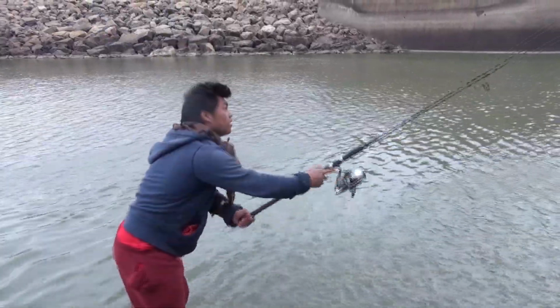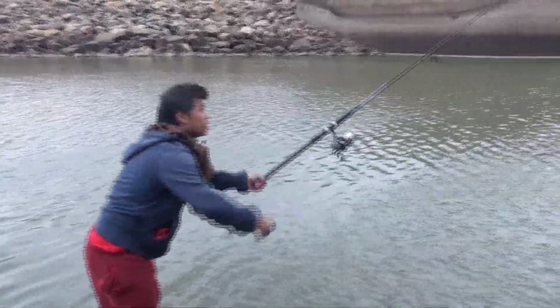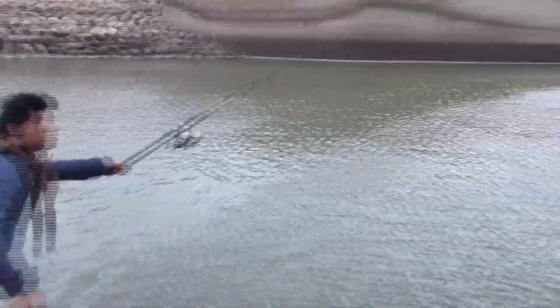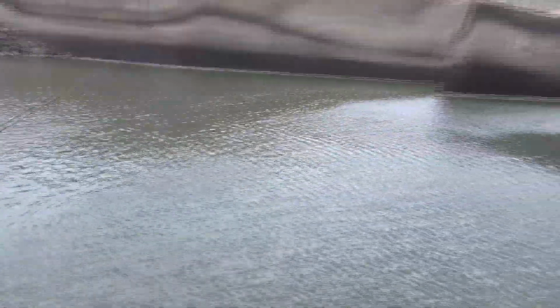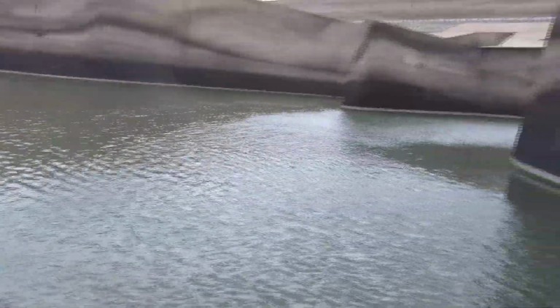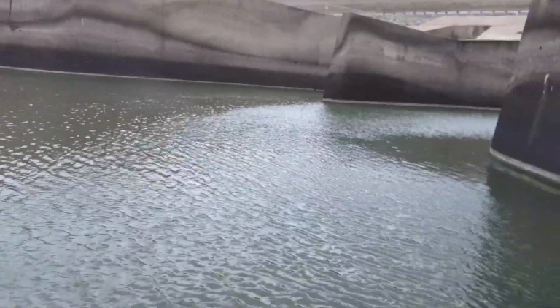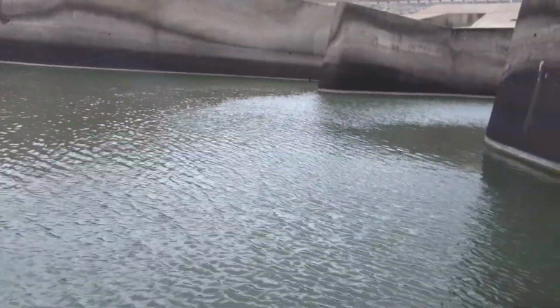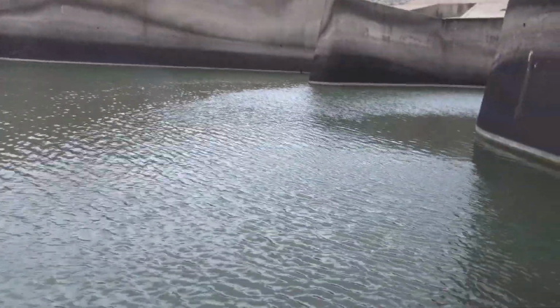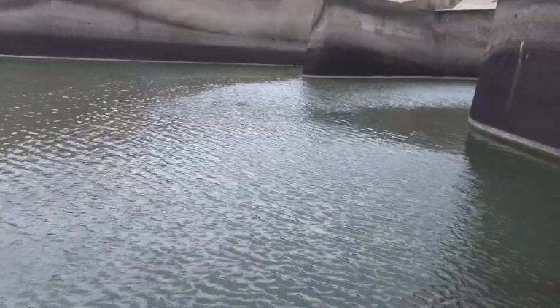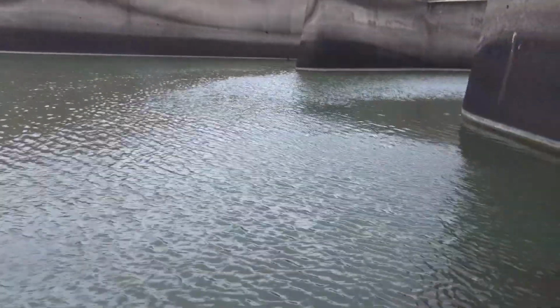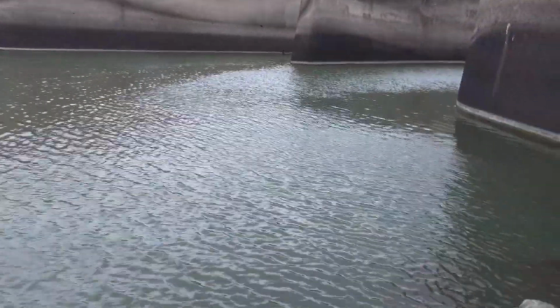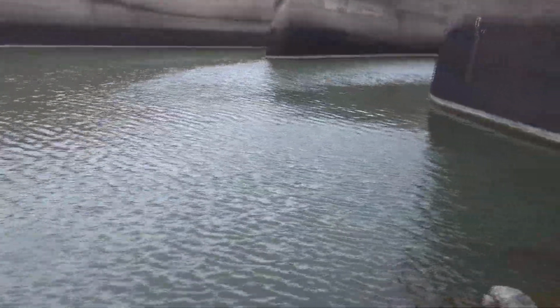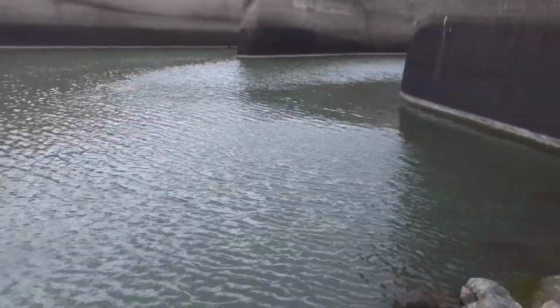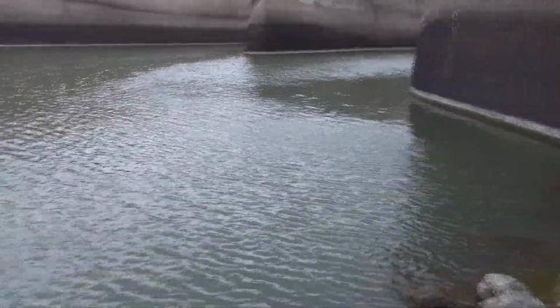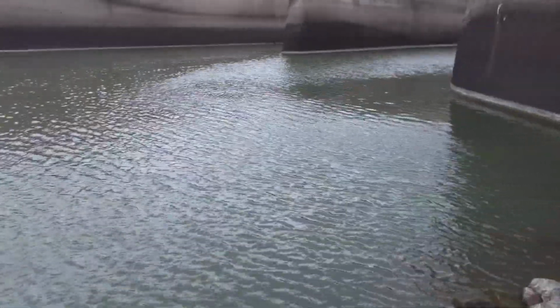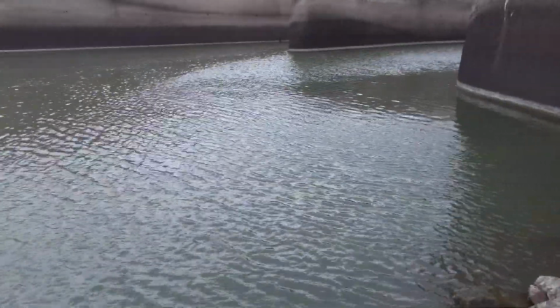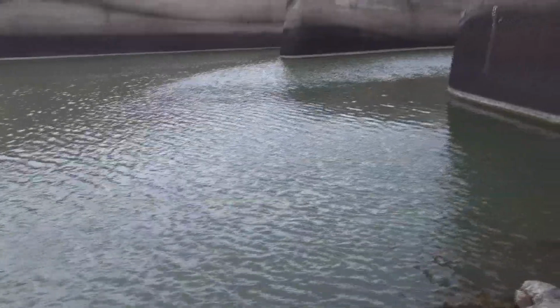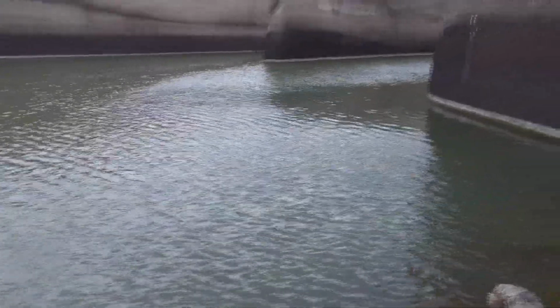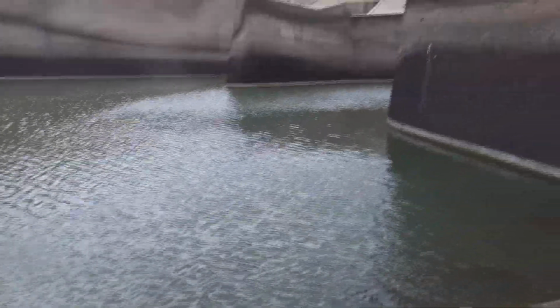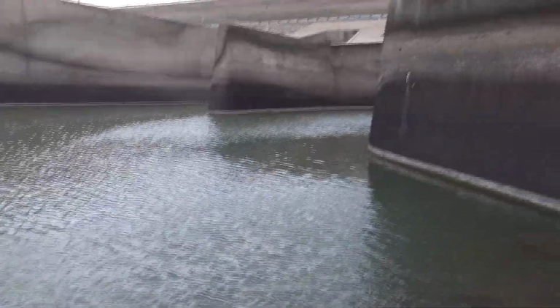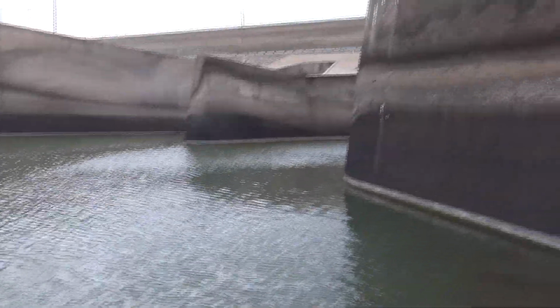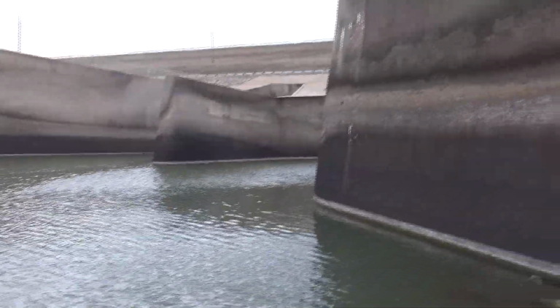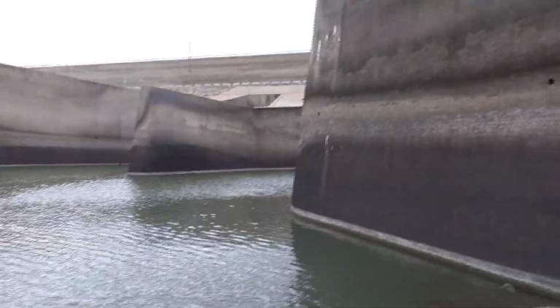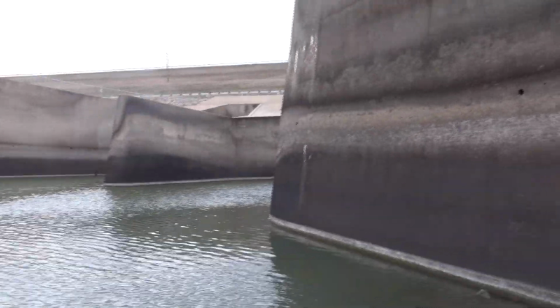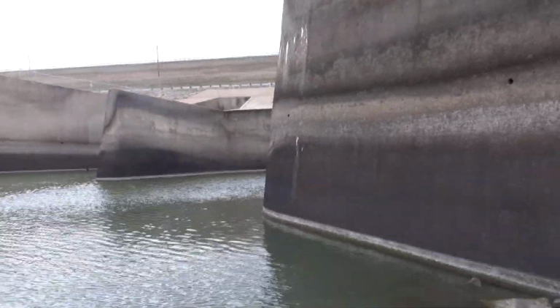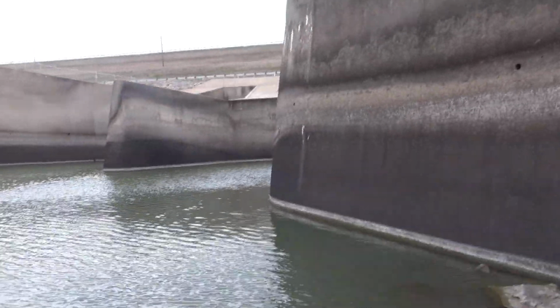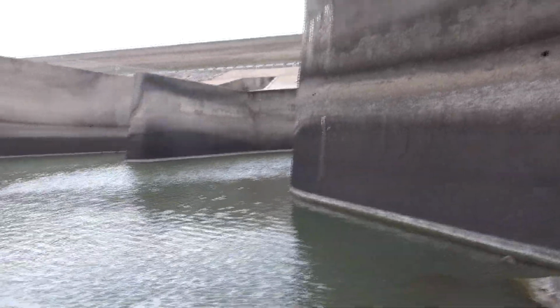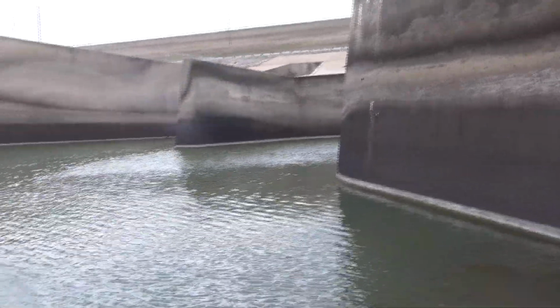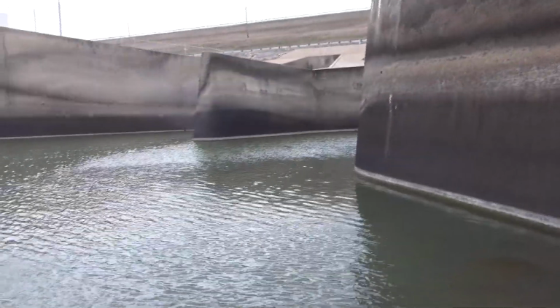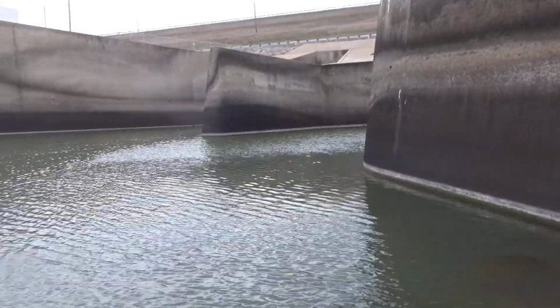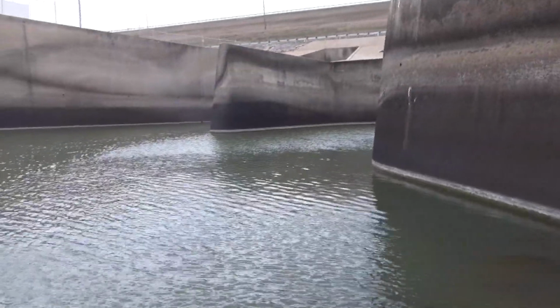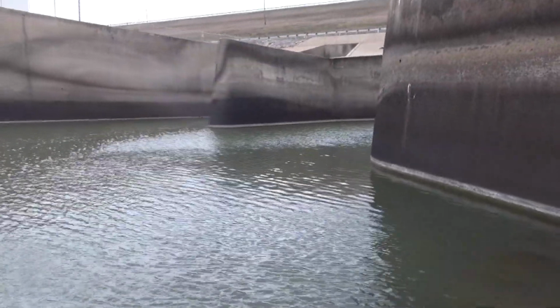There you go, there you go — that's the cast you want. You want to be as close to the wall as you can. That's the trick of fishing Iluga Dam.